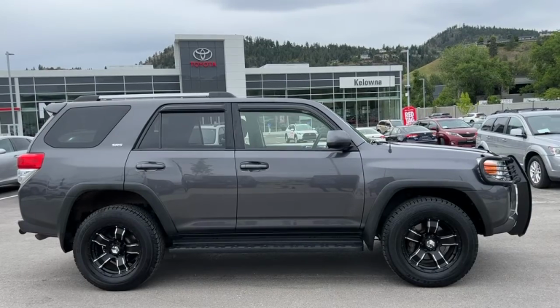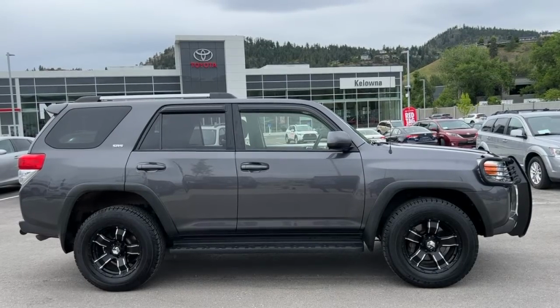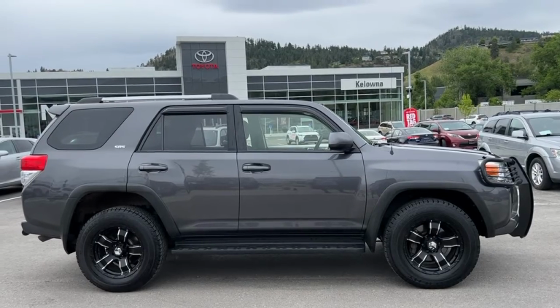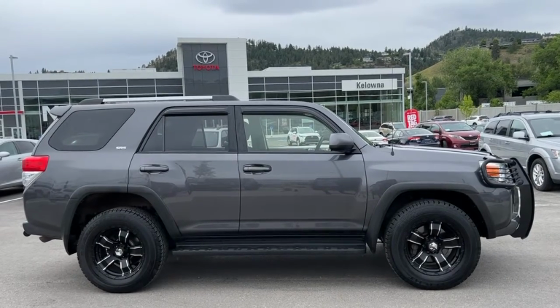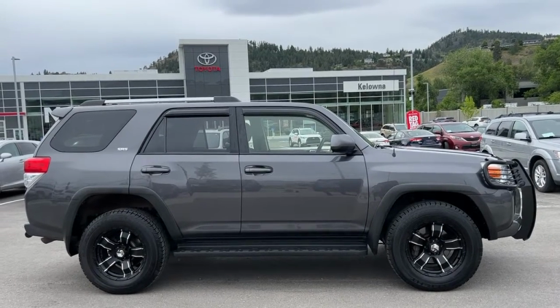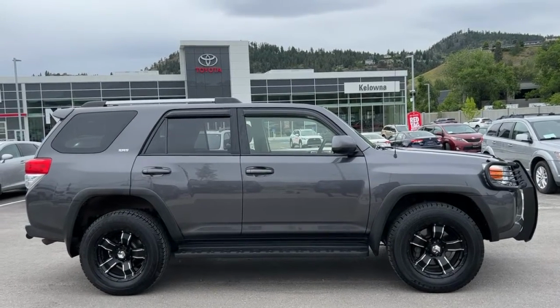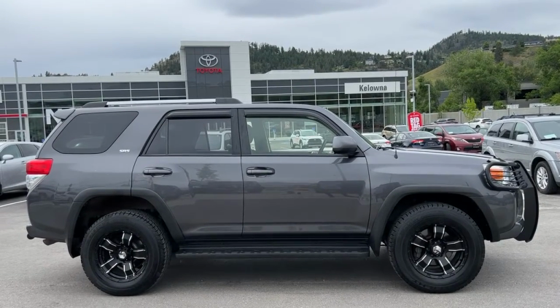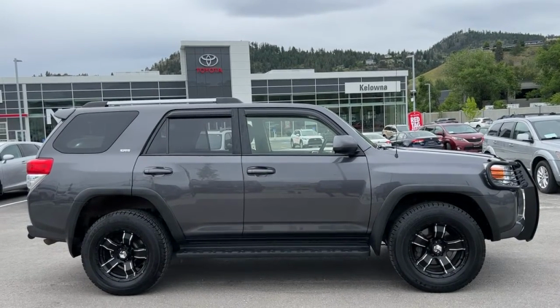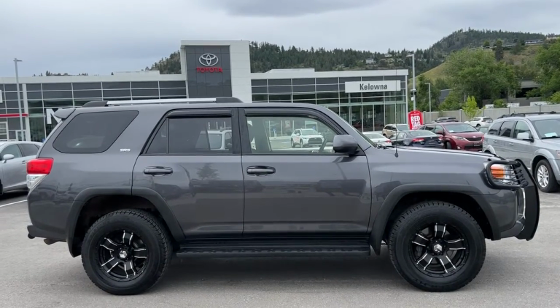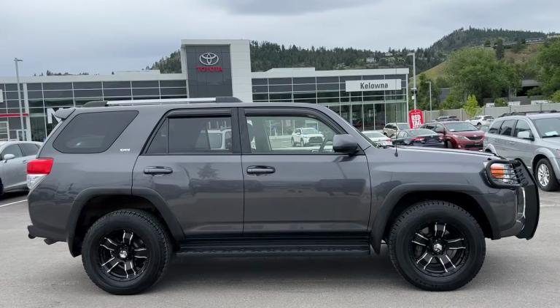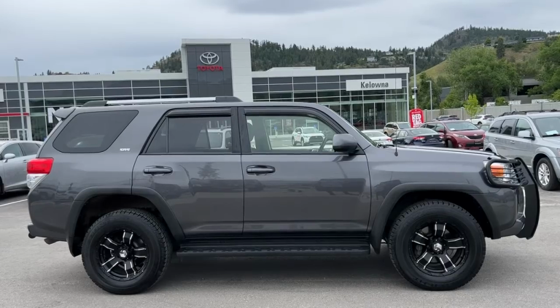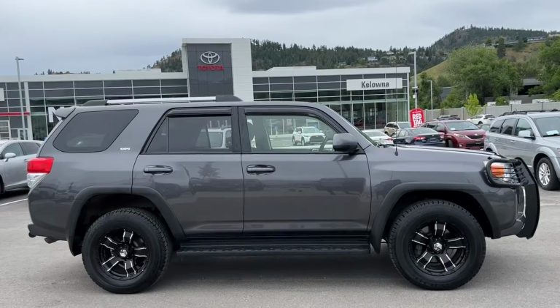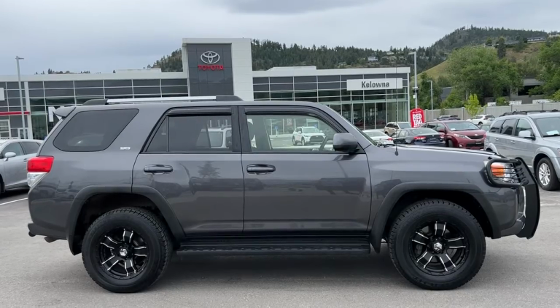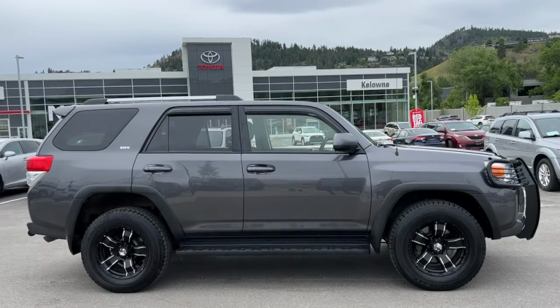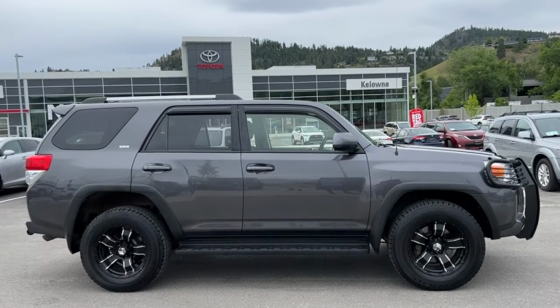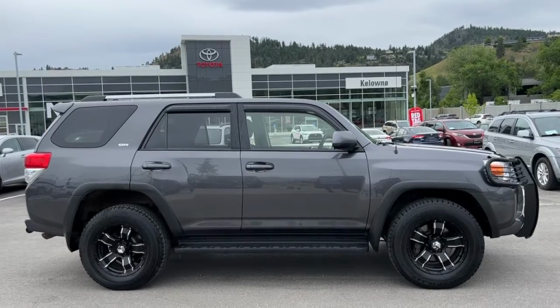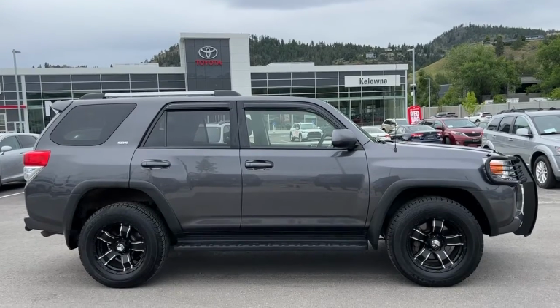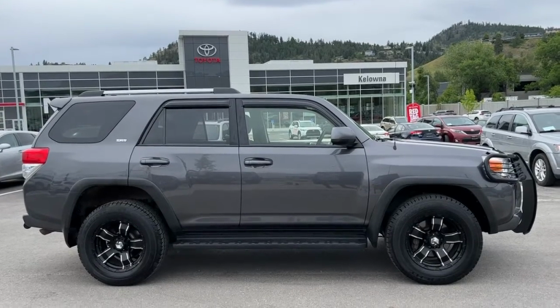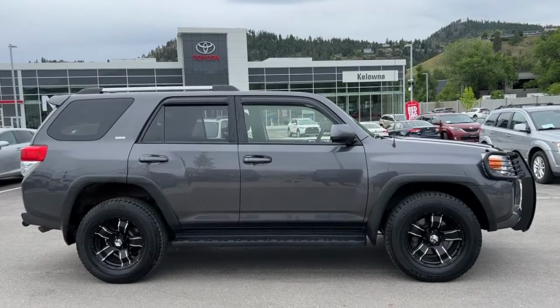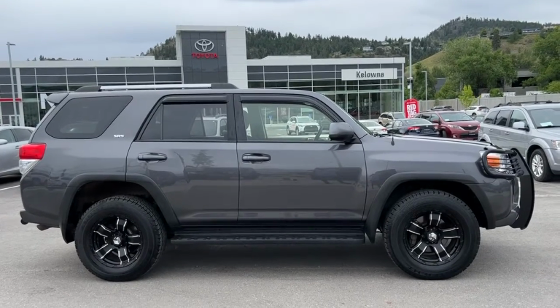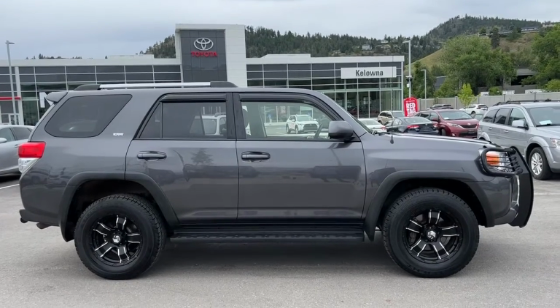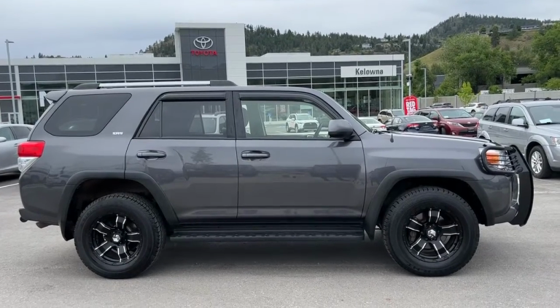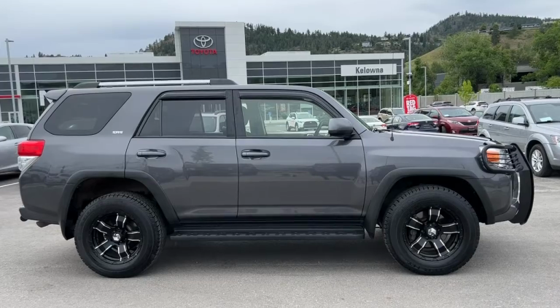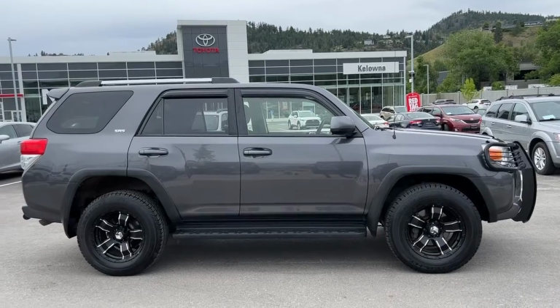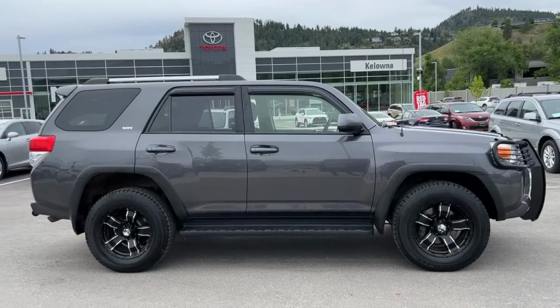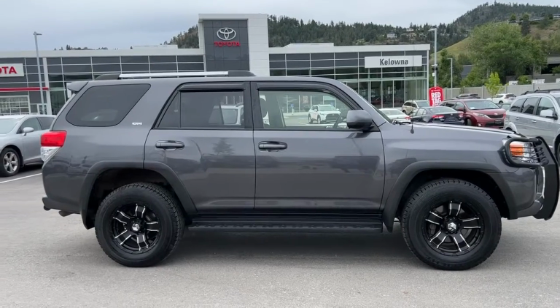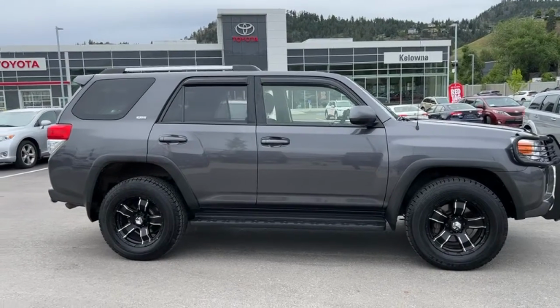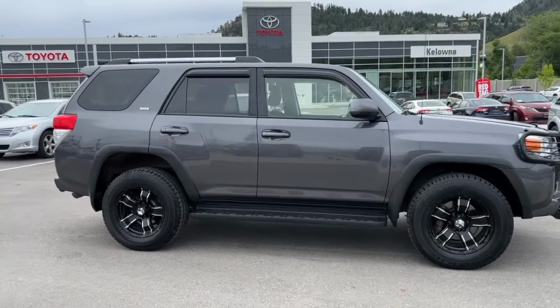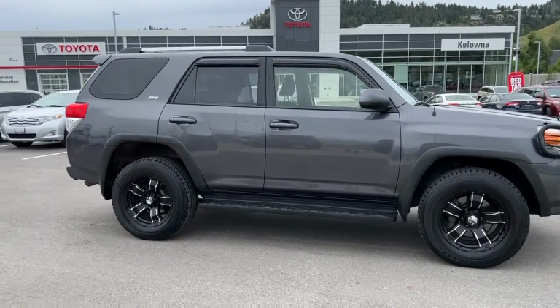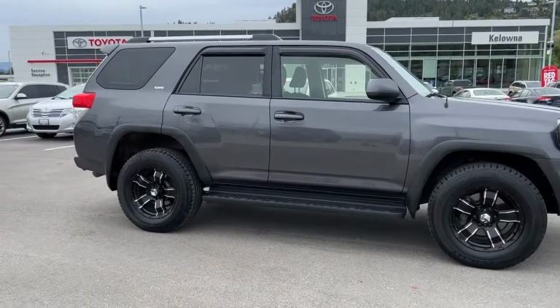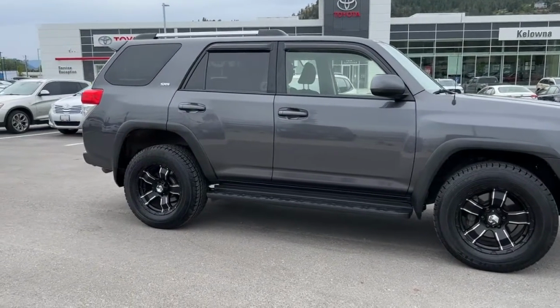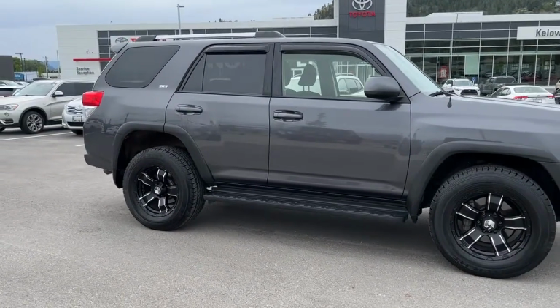The power for this 4Runner comes from a 4.0 litre V6 engine mated to an automatic transmission and four-wheel drive. It is riding on 18-inch alloy wheels with aftermarket rims, and we've got our full-length running boards.